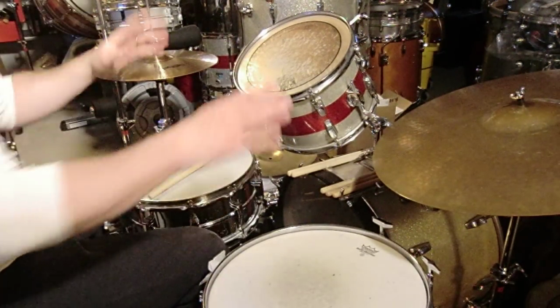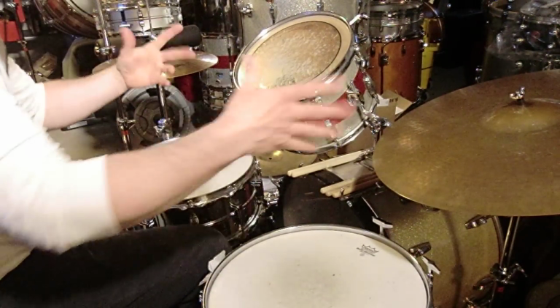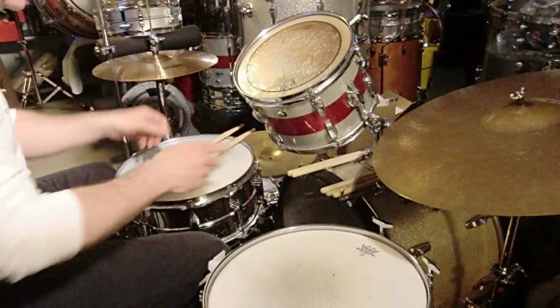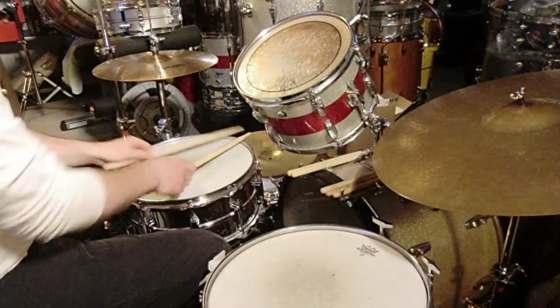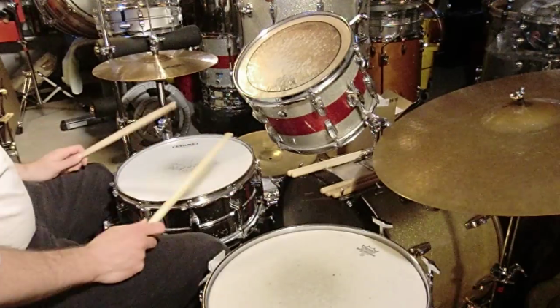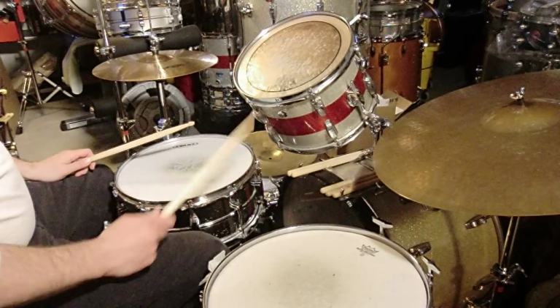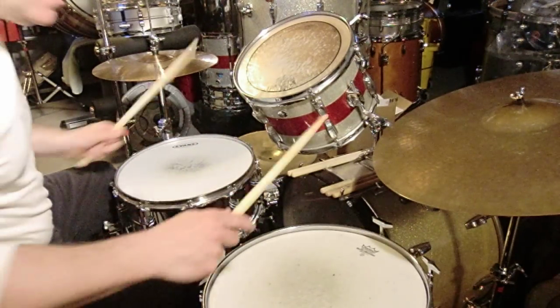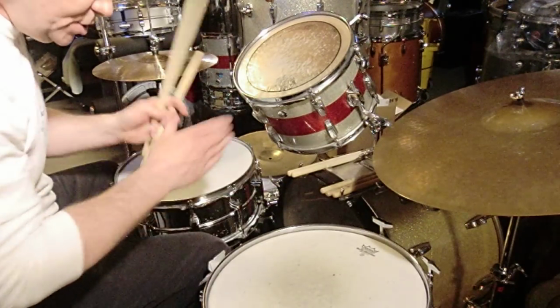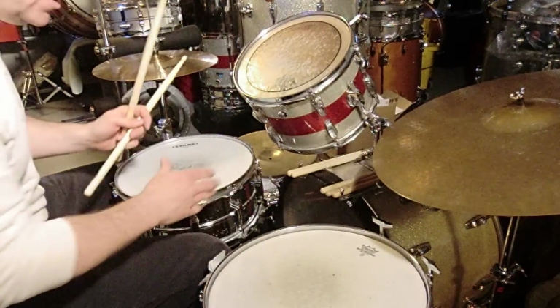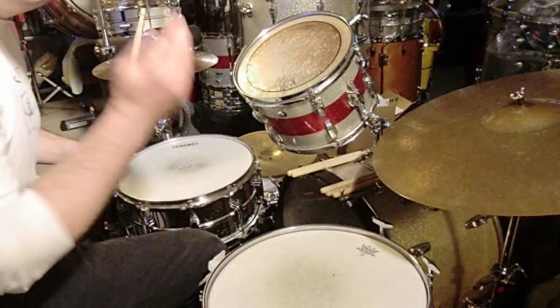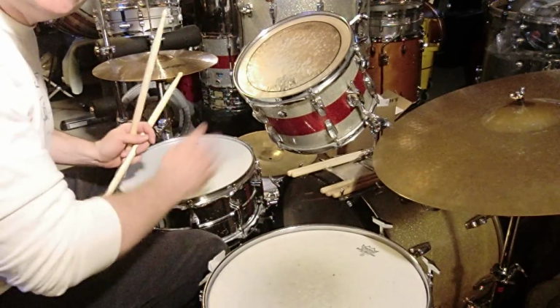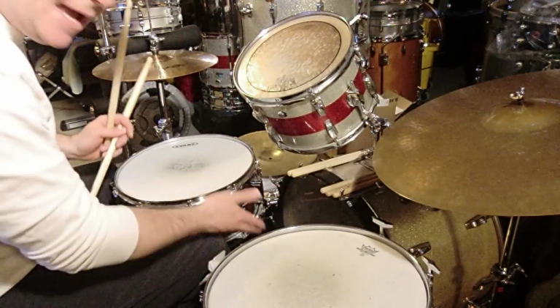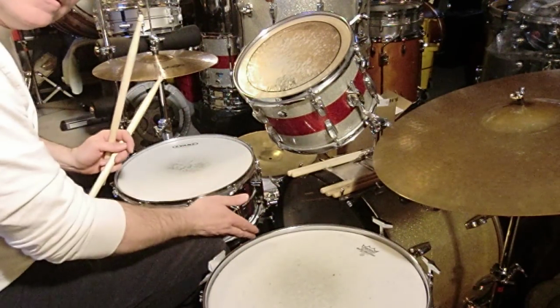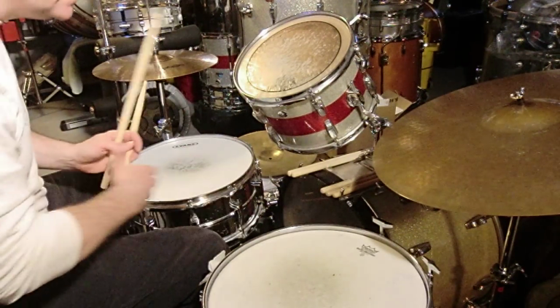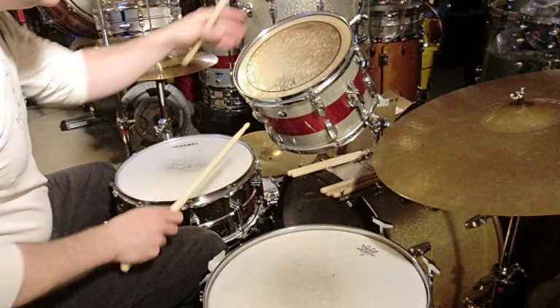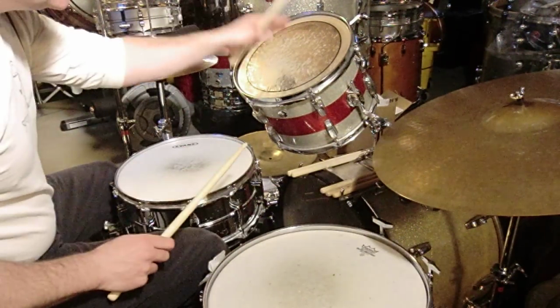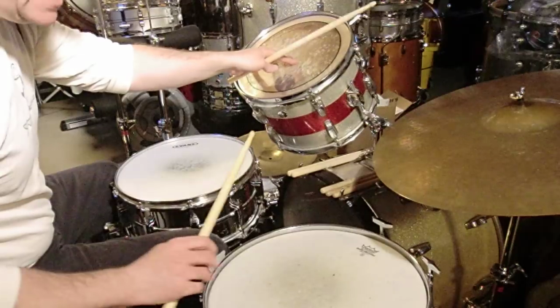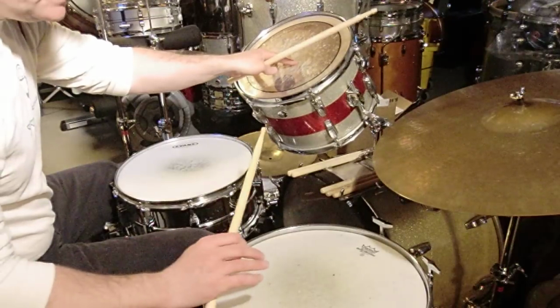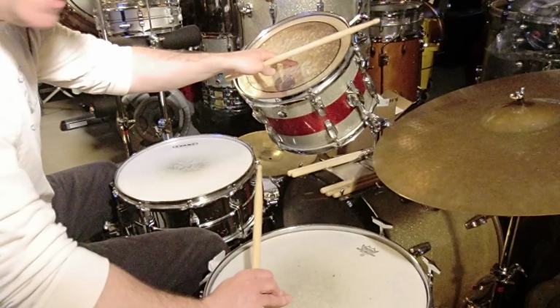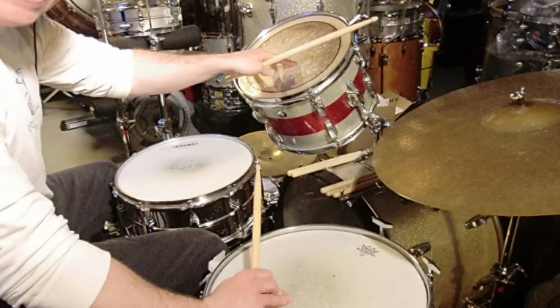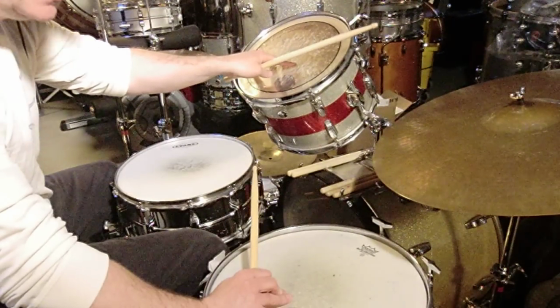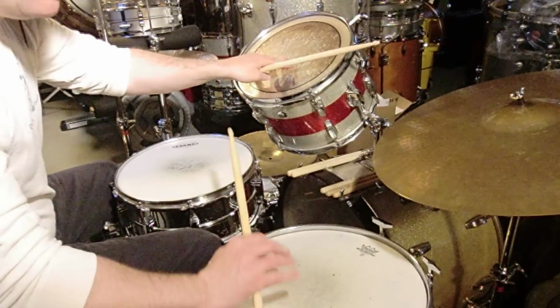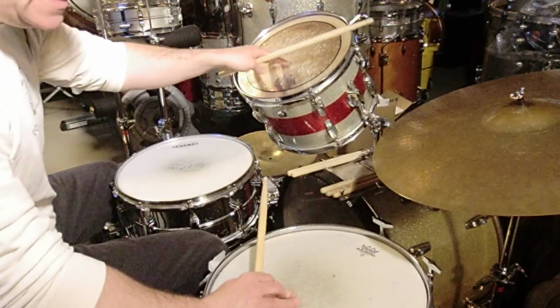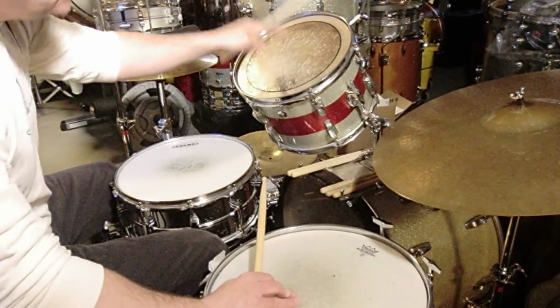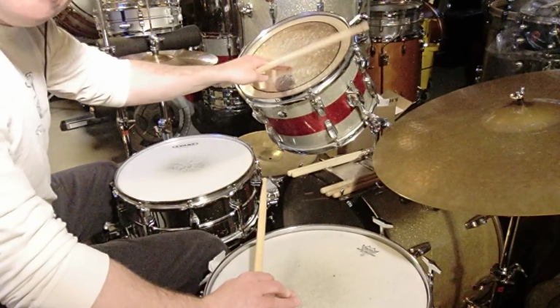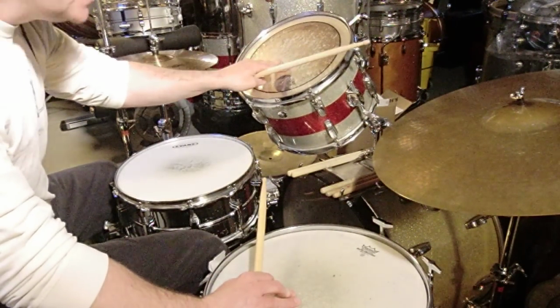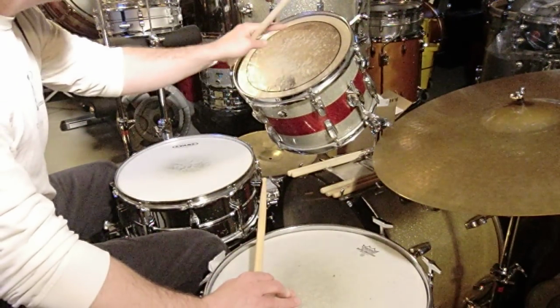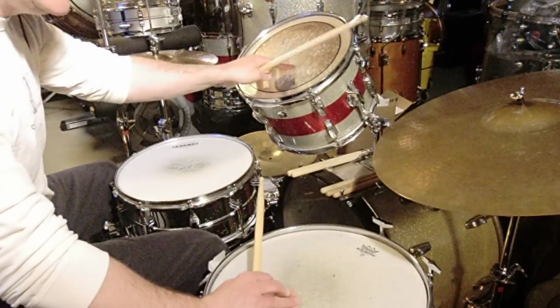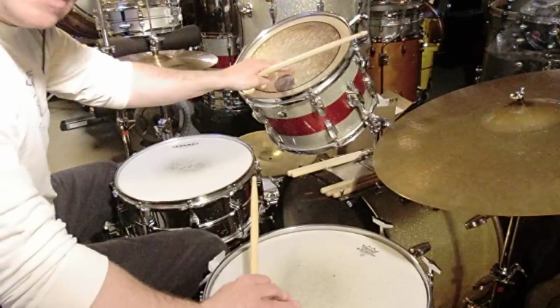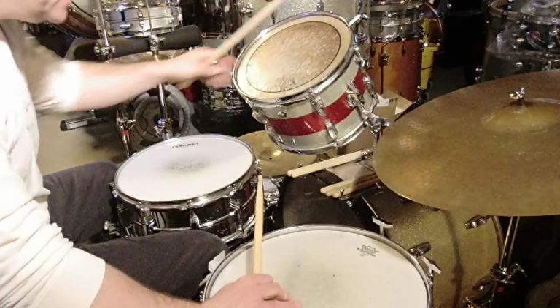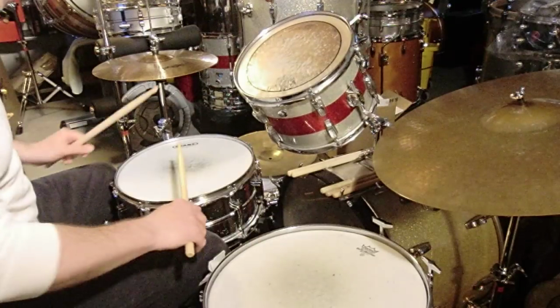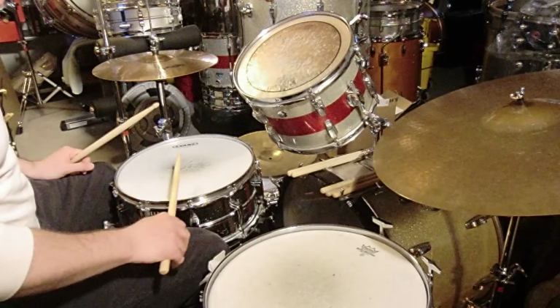So the way the crossover goes — we'll go snare, snare, bass, small tom, big tom, bass, big tom, small tom, bass, small tom, big tom, bass, back to the snare. Okay?